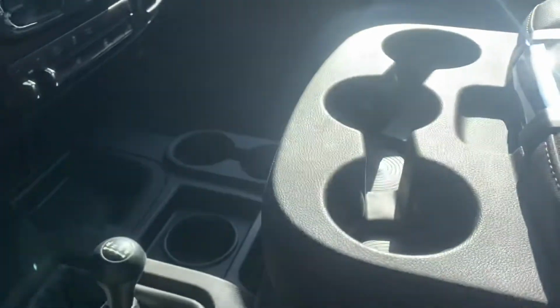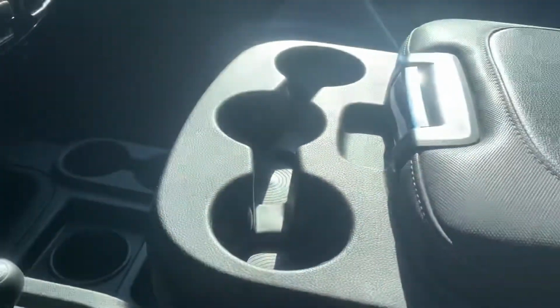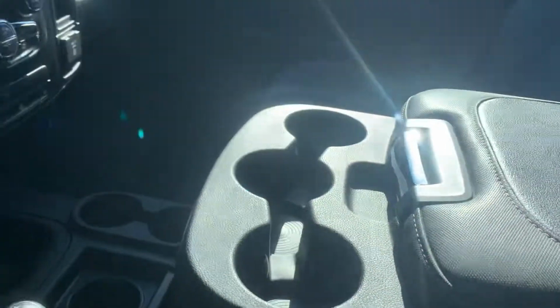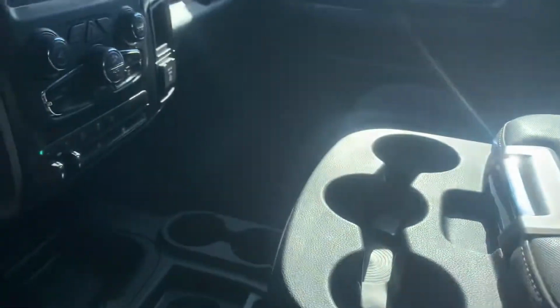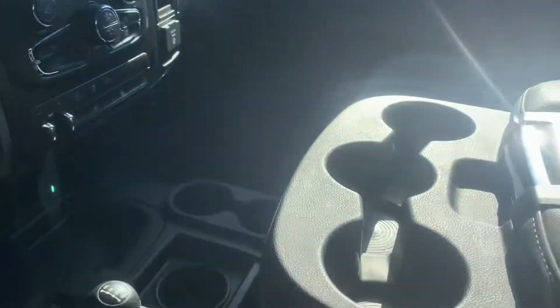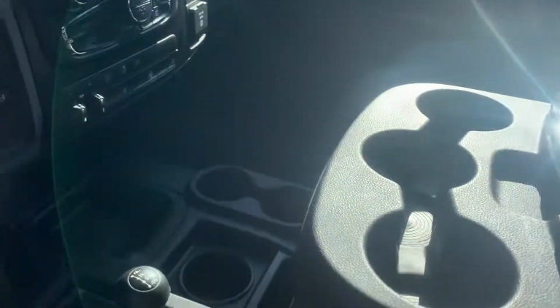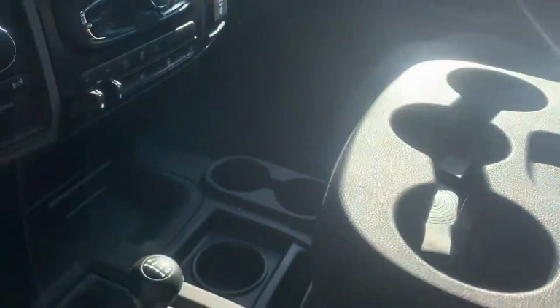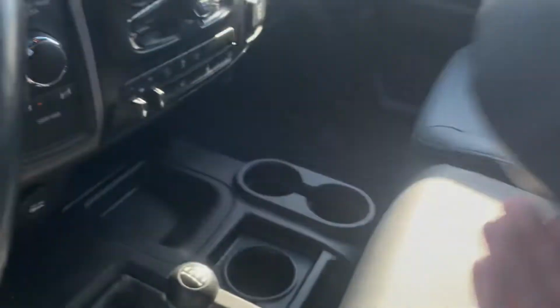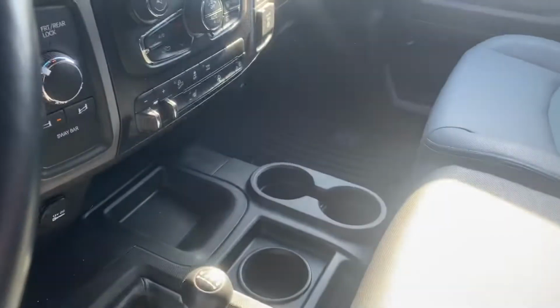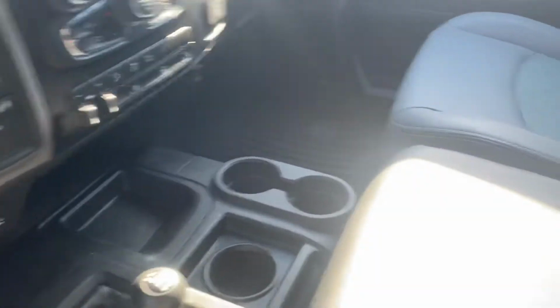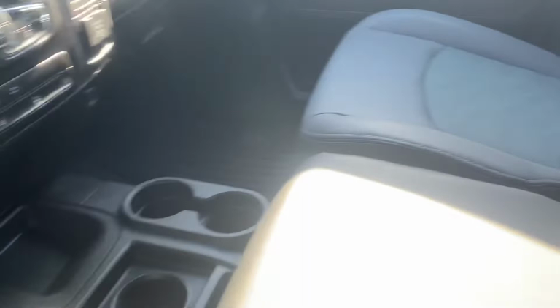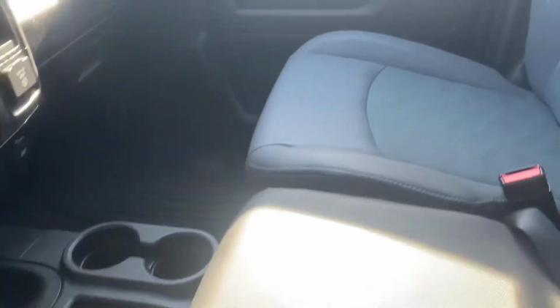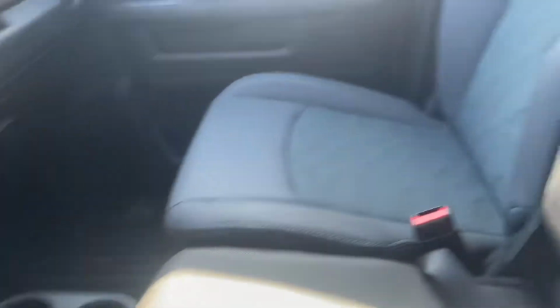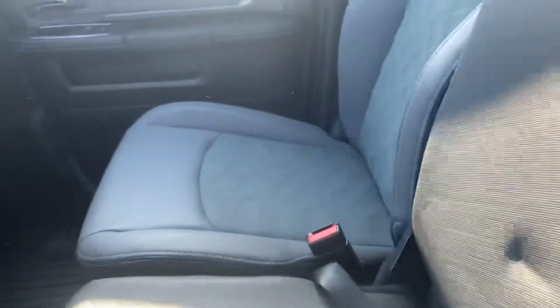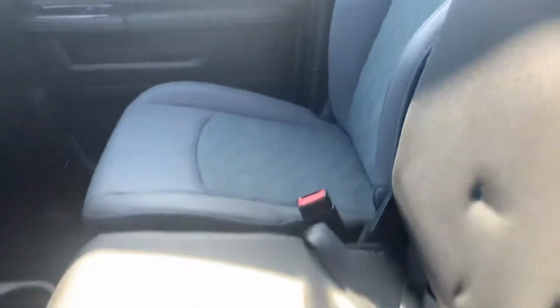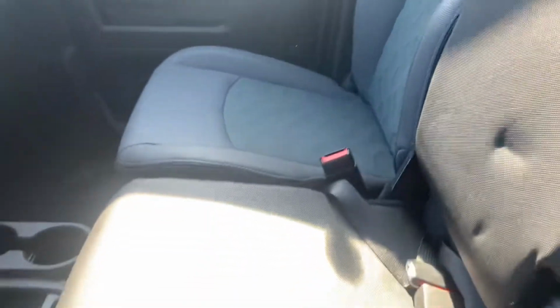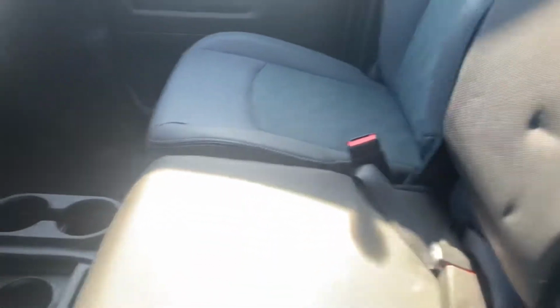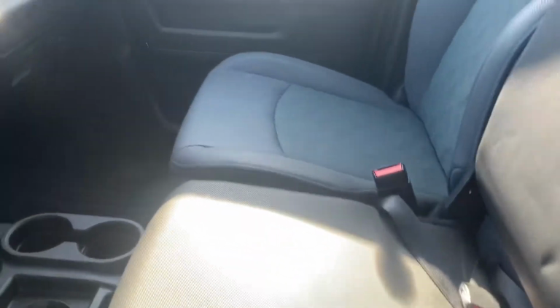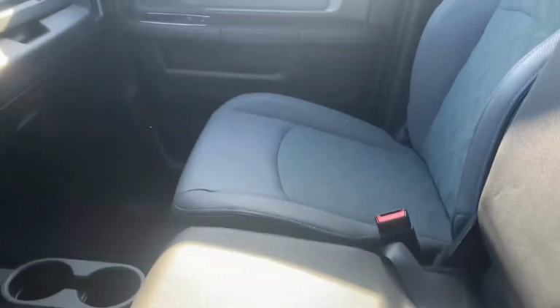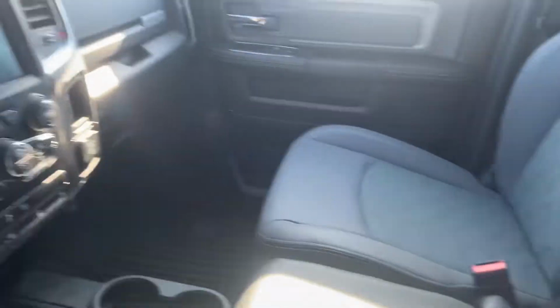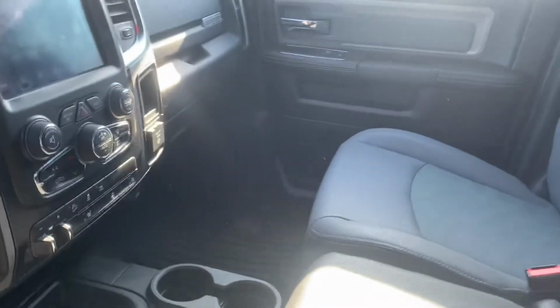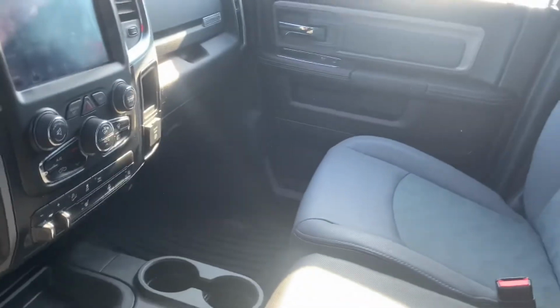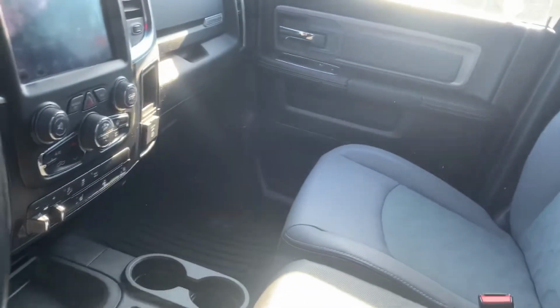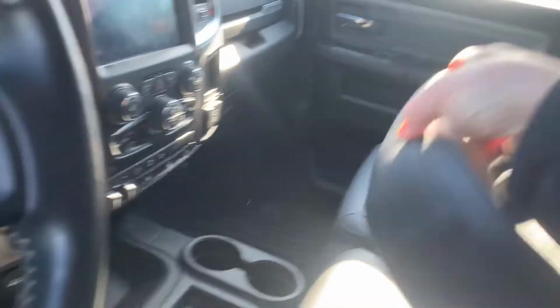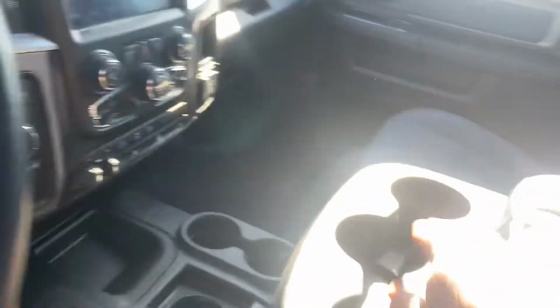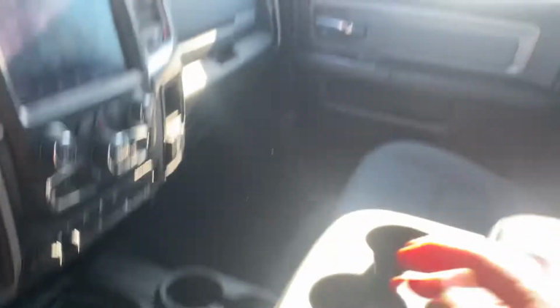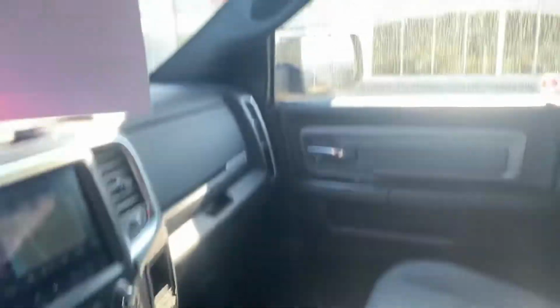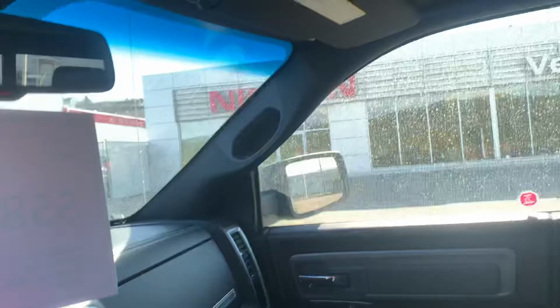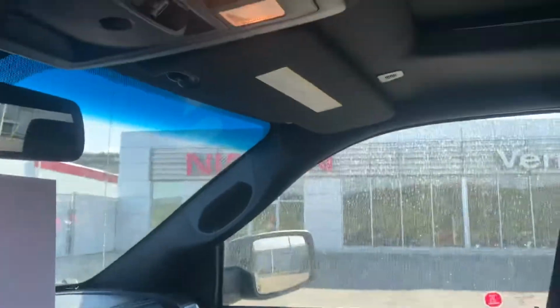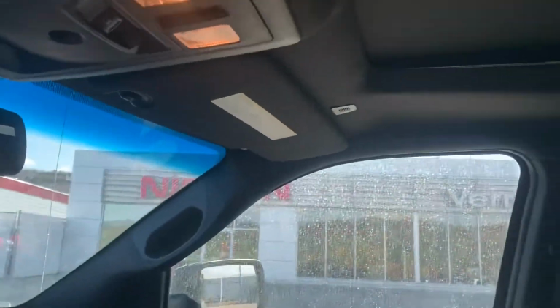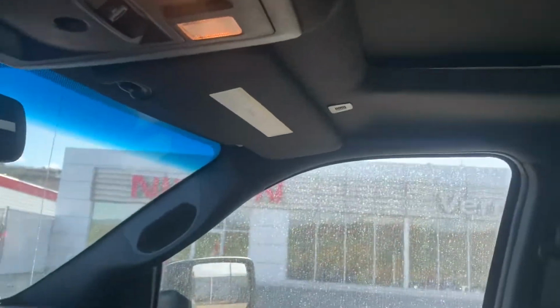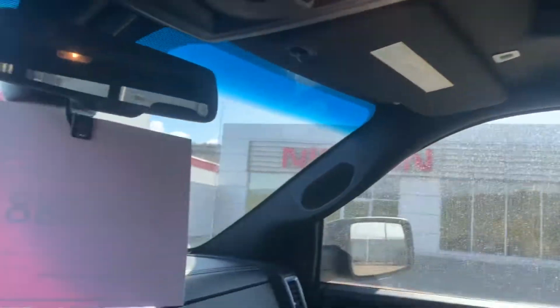It also has a console that folds up and gives an extra seat in the front if needed. There is also a sunroof in this one.